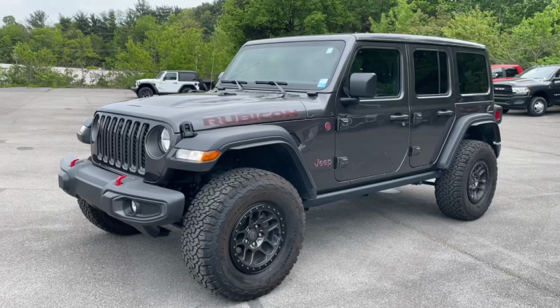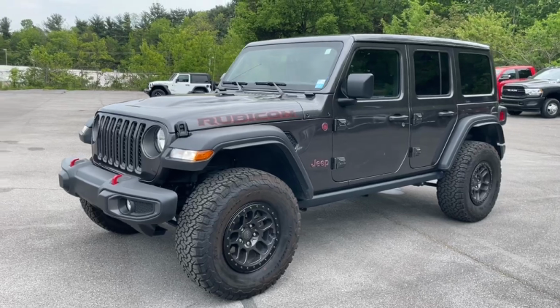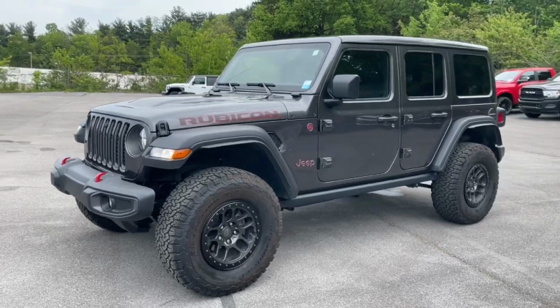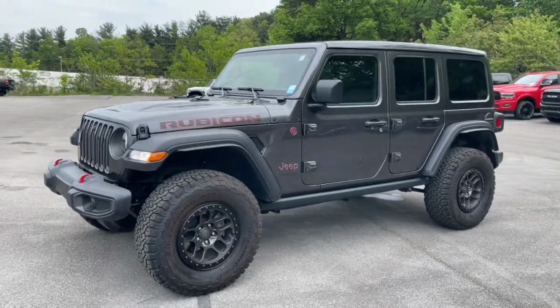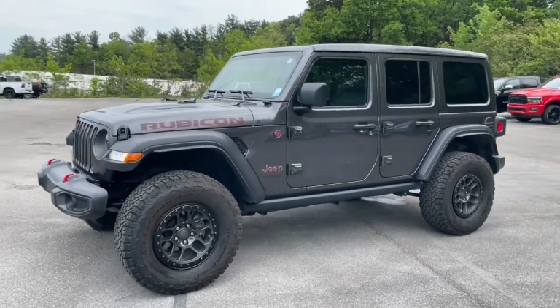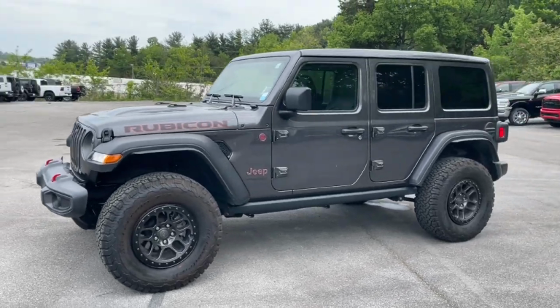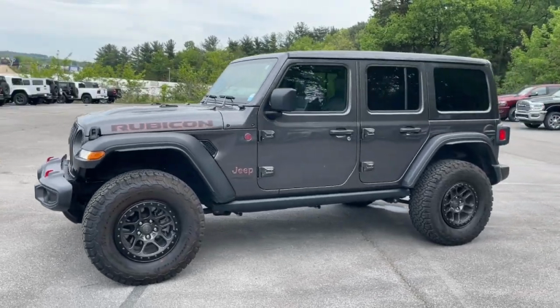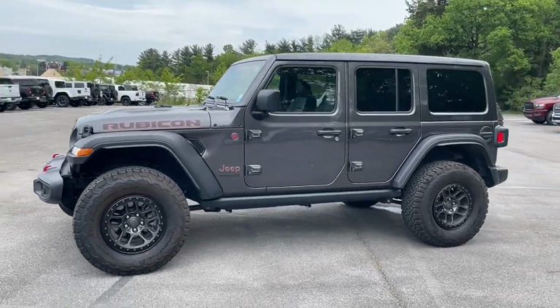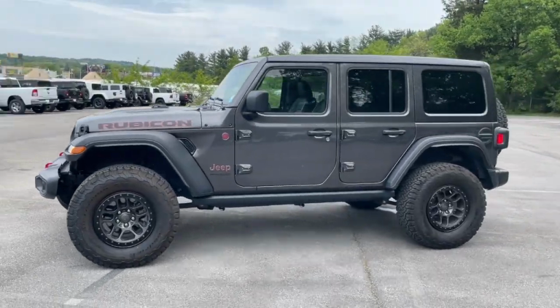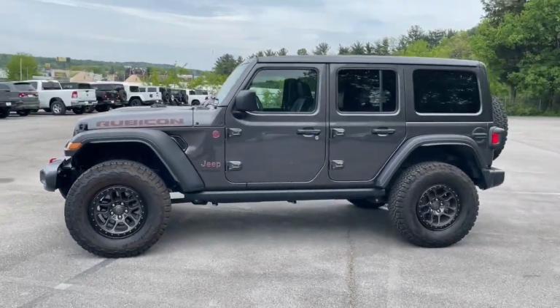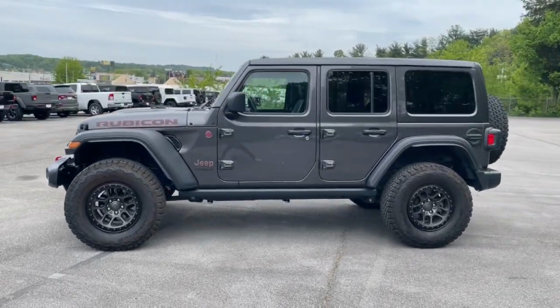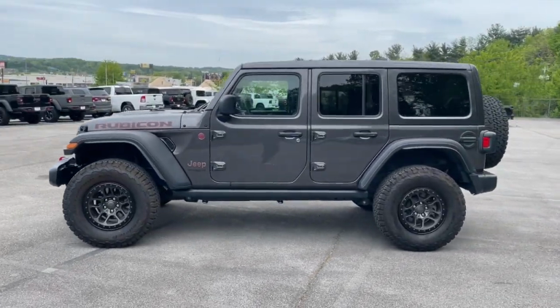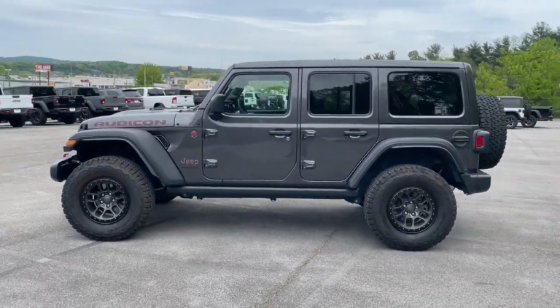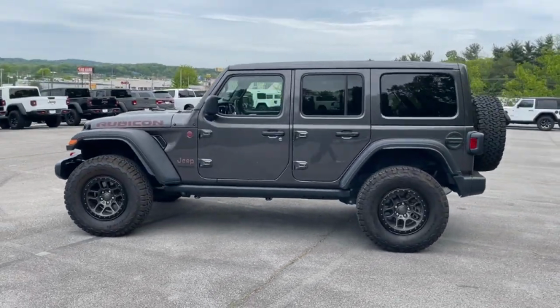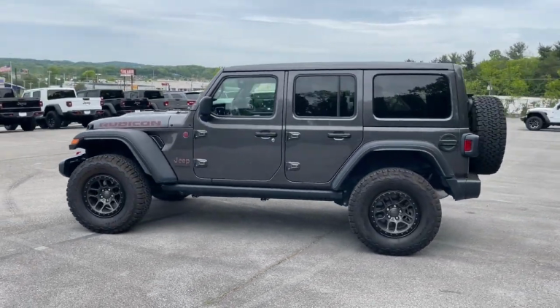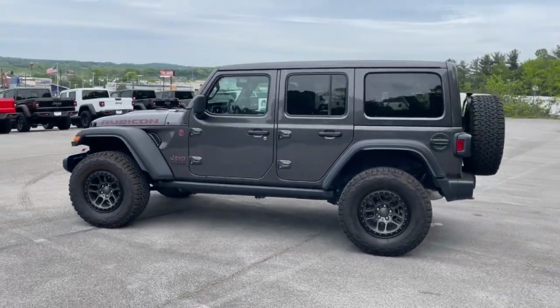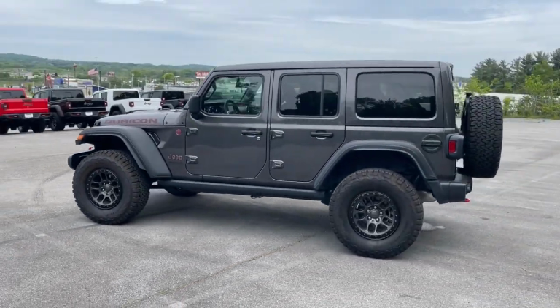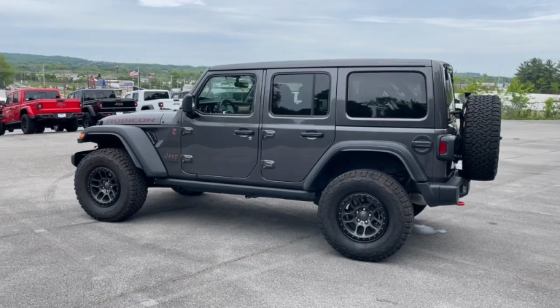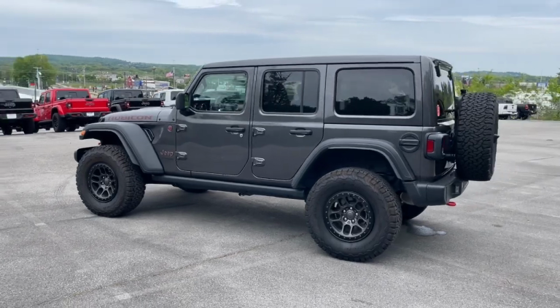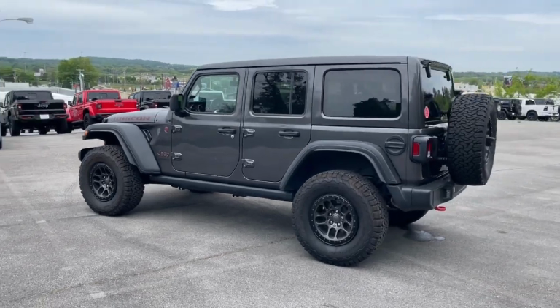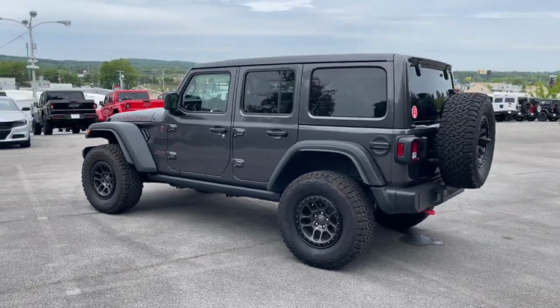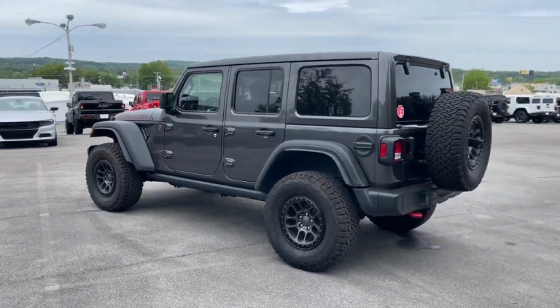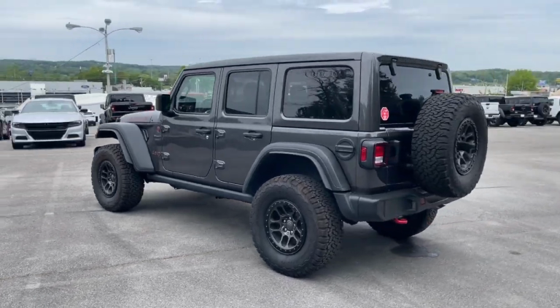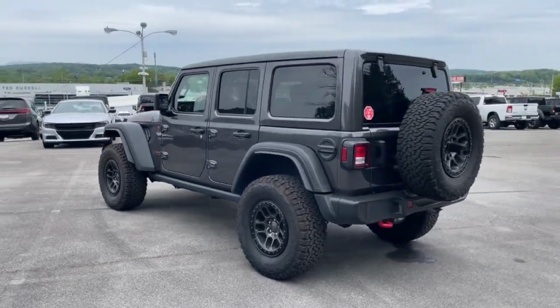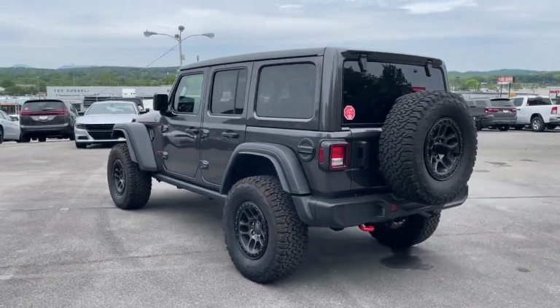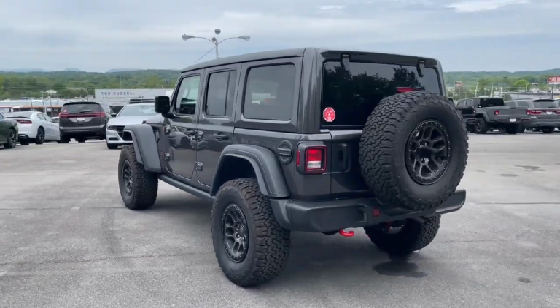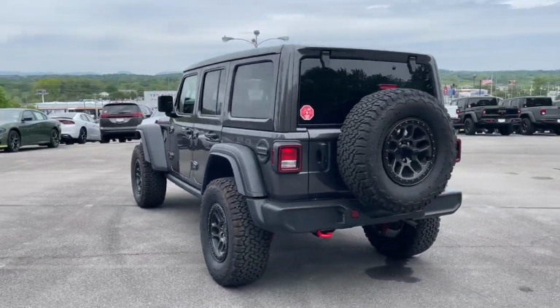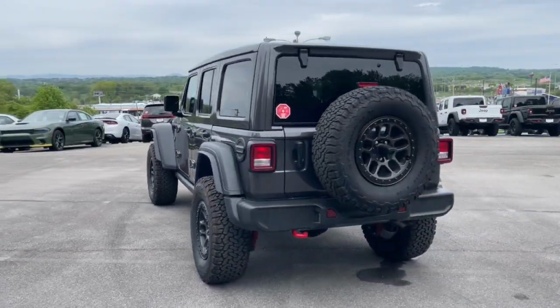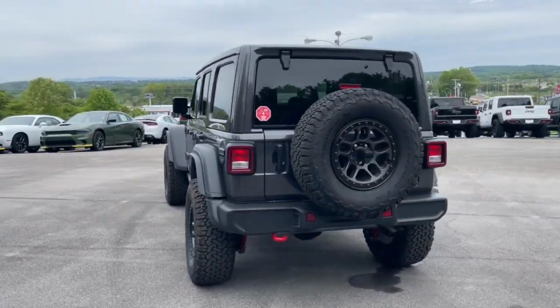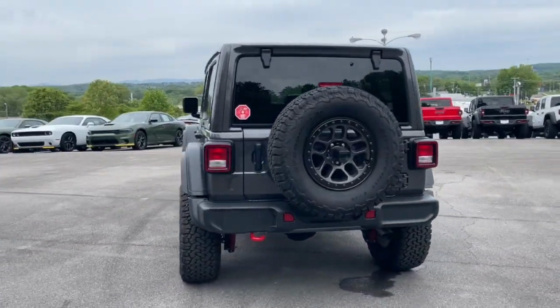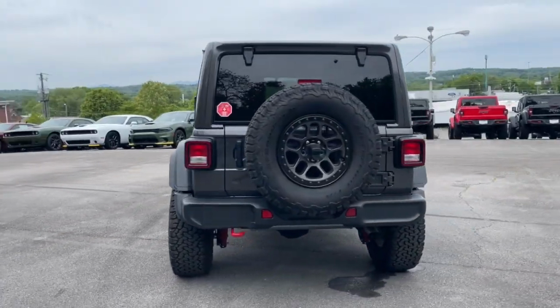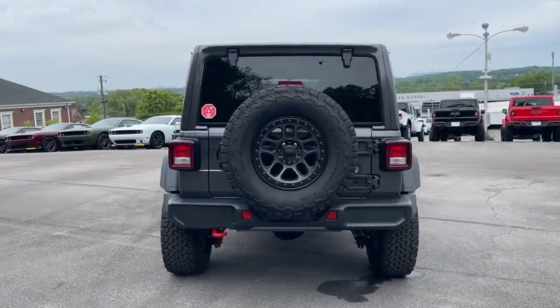Enjoy the view of this 2022 Jeep Wrangler. With less than 10,000 miles on the odometer, this vehicle stands out from the rest.